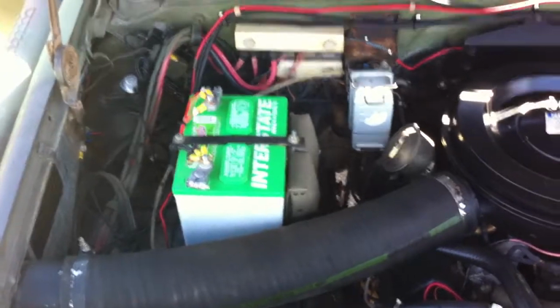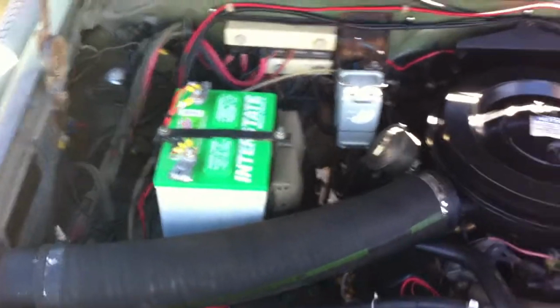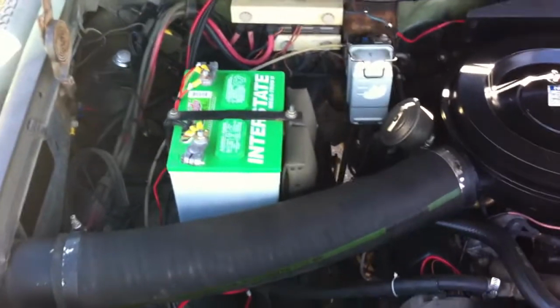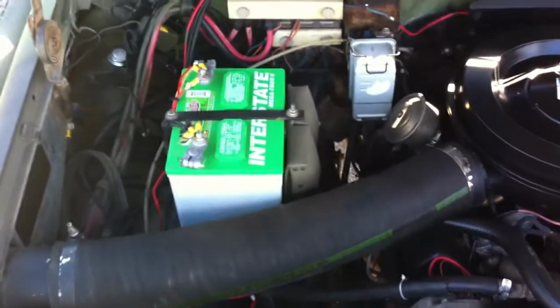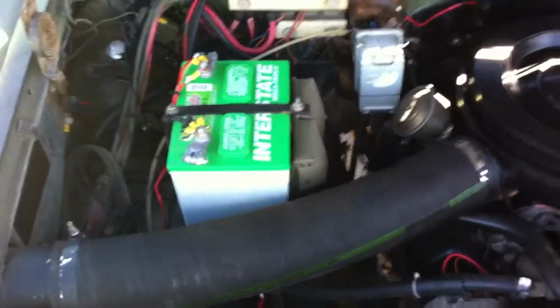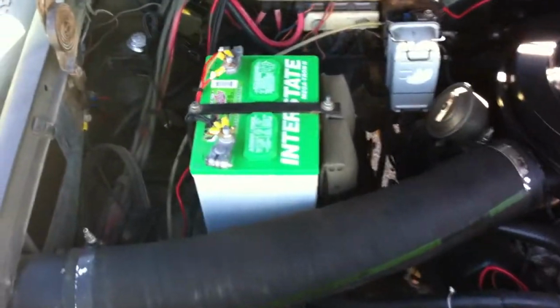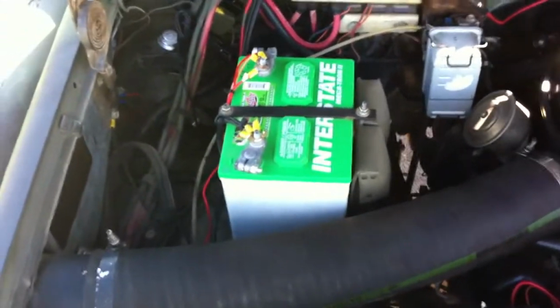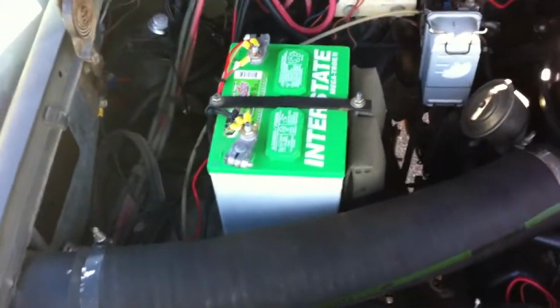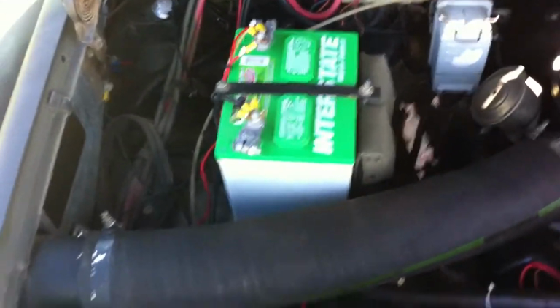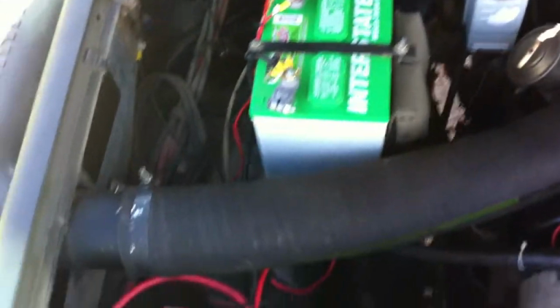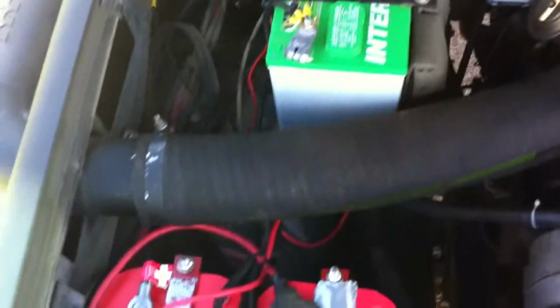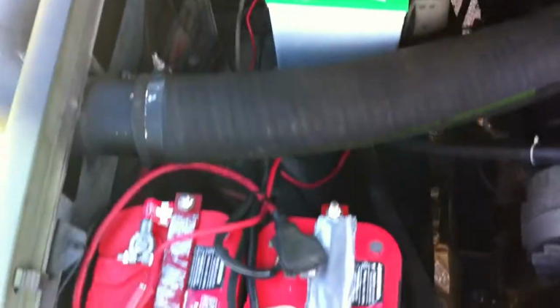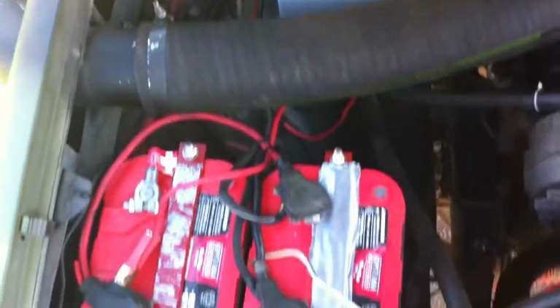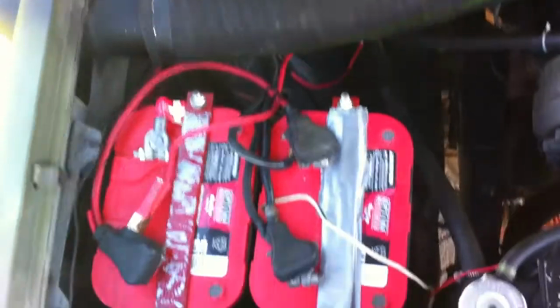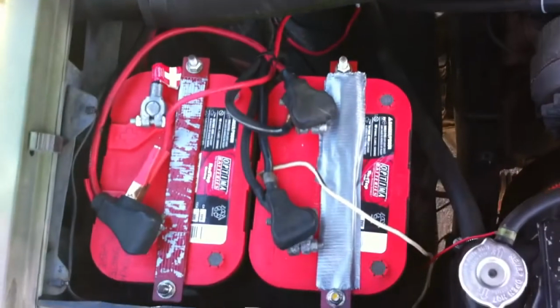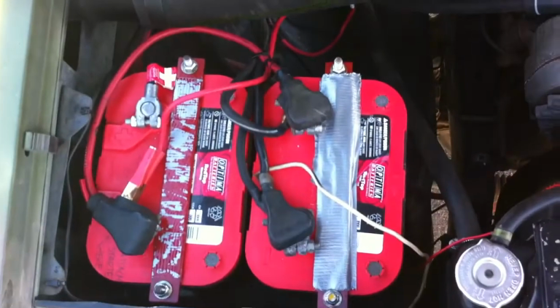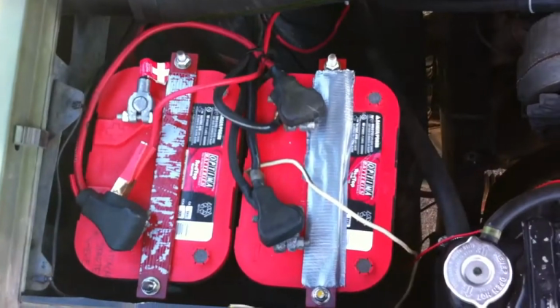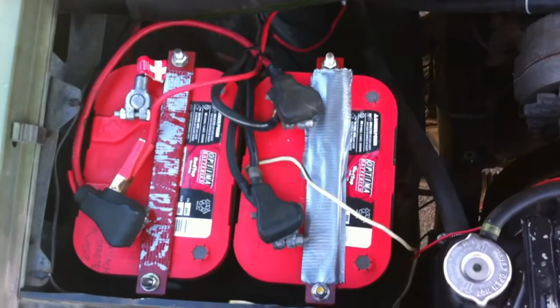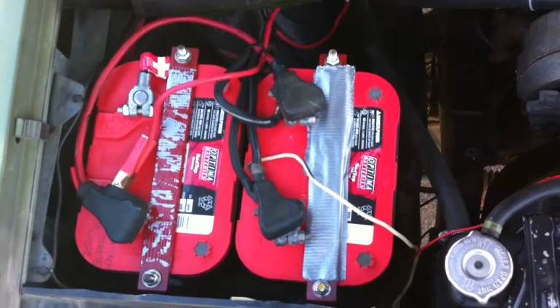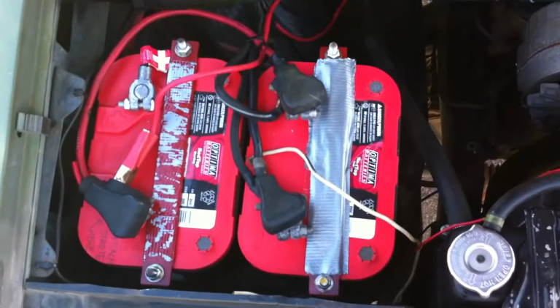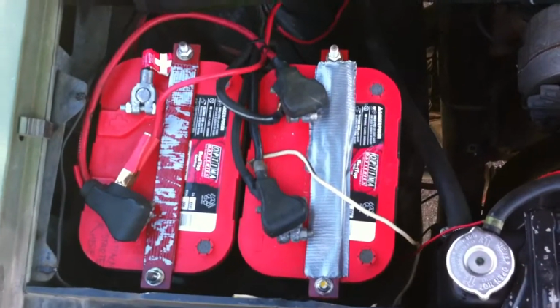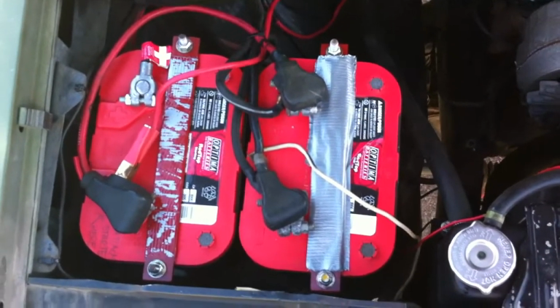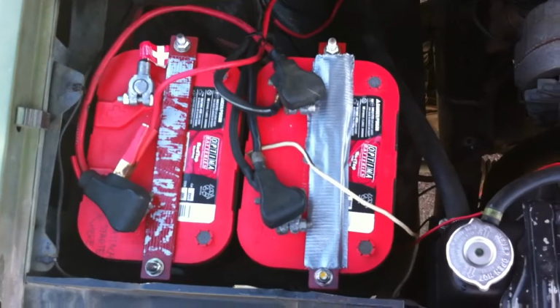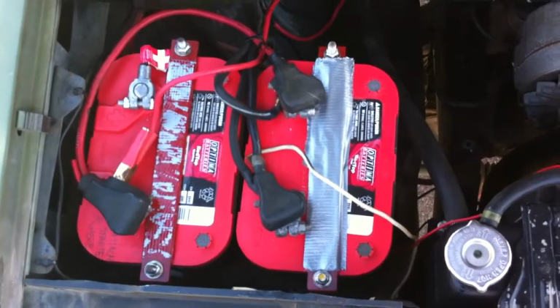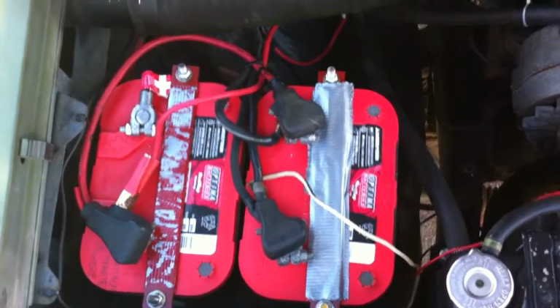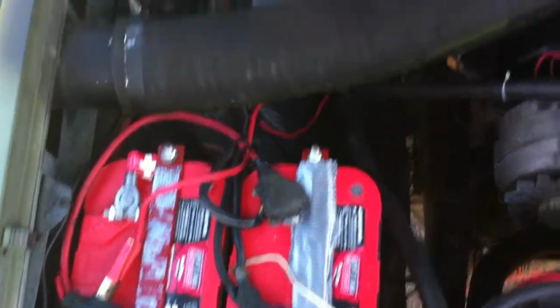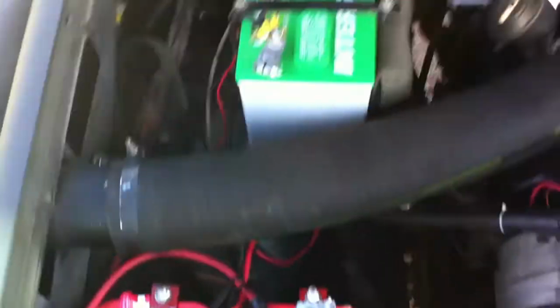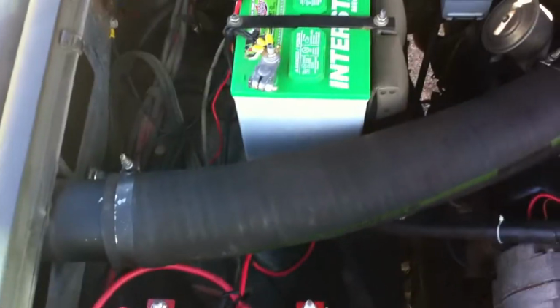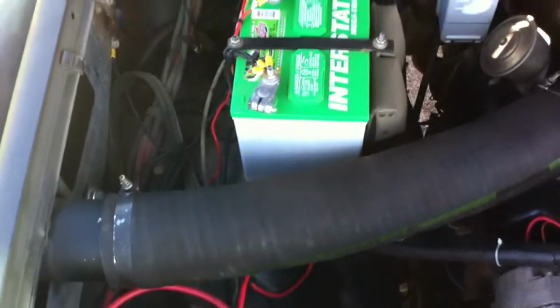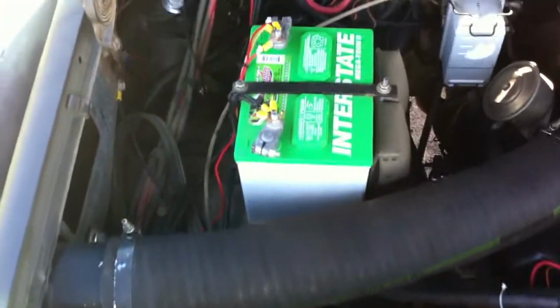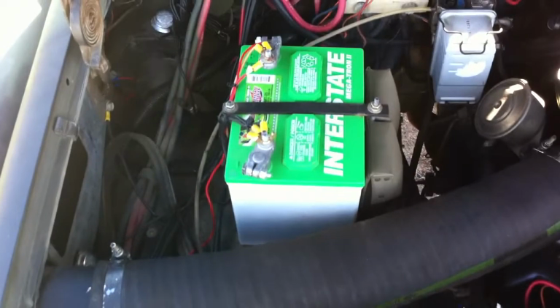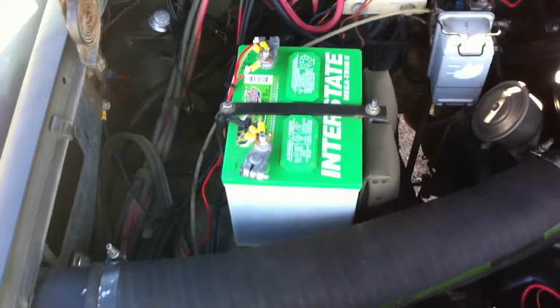I'll start with the reason that we have this battery. I've got these two Optimas right here, and then I have the Interstate.